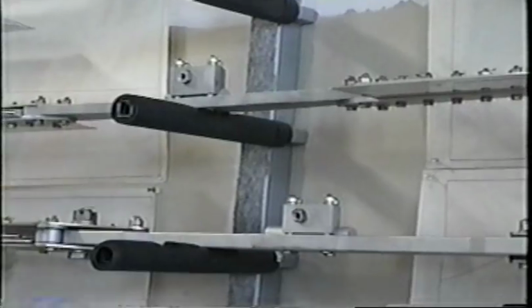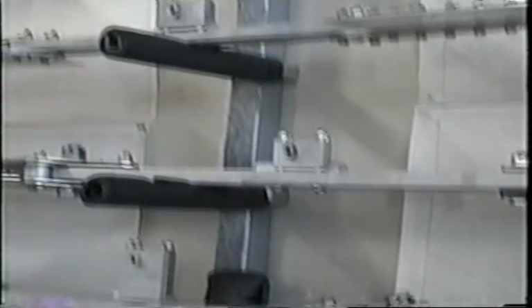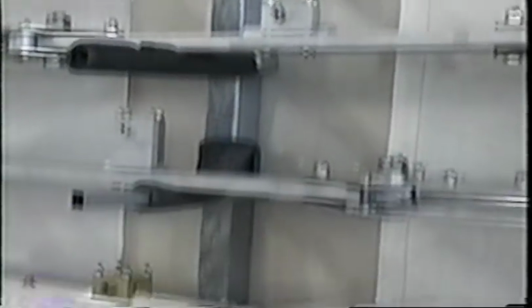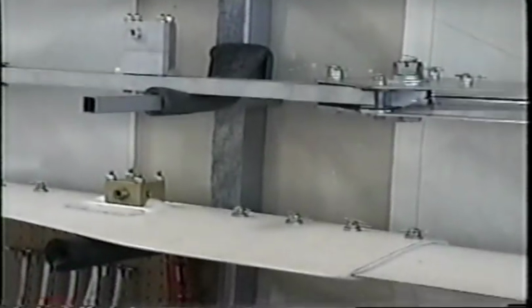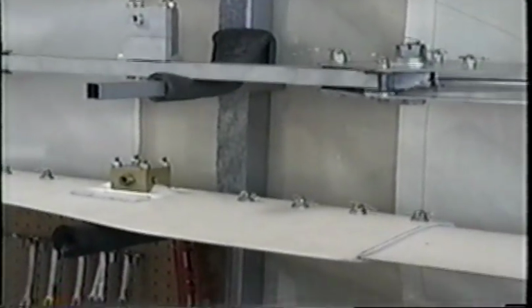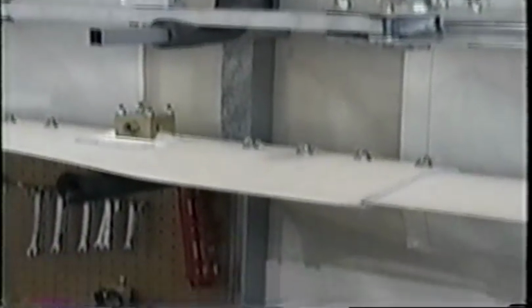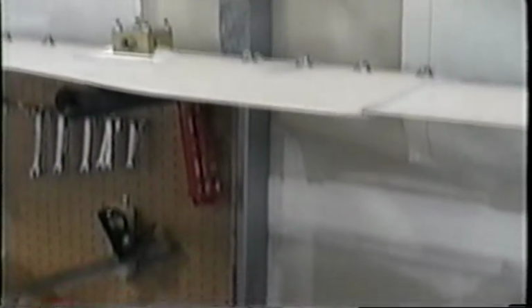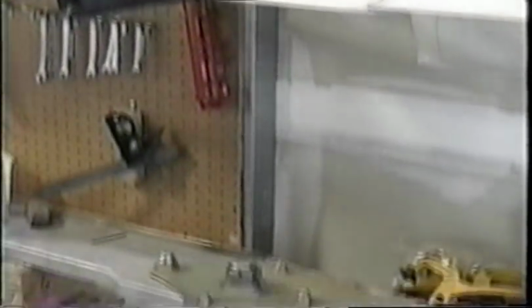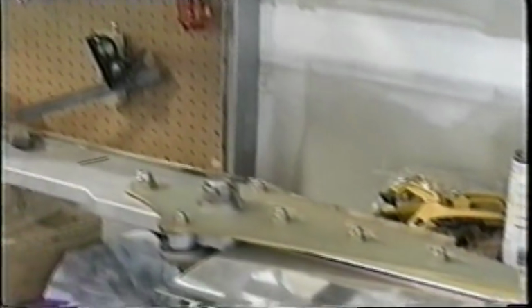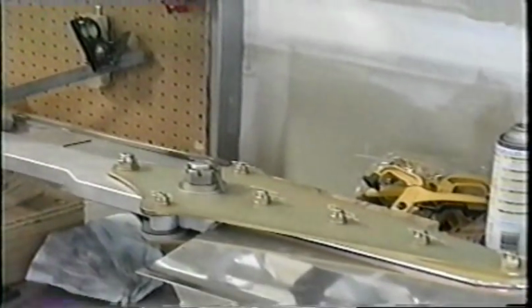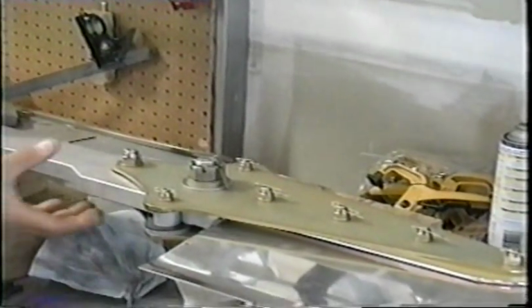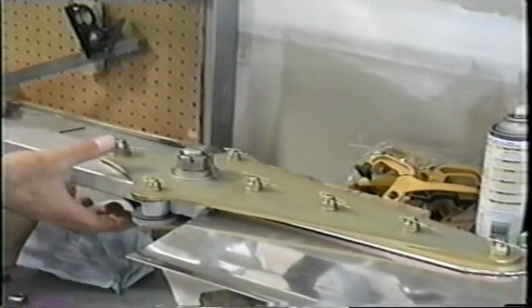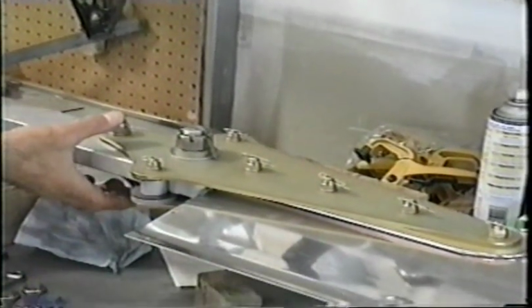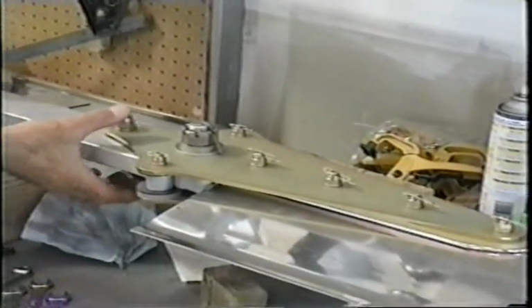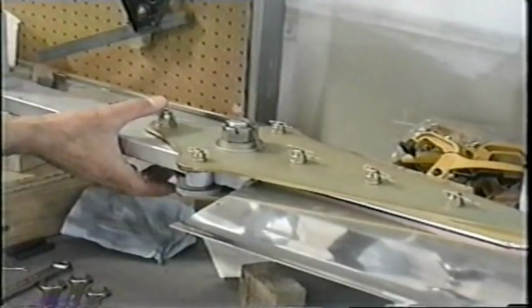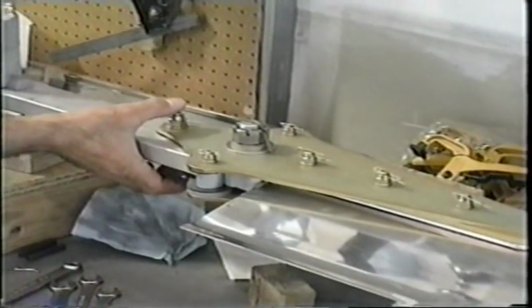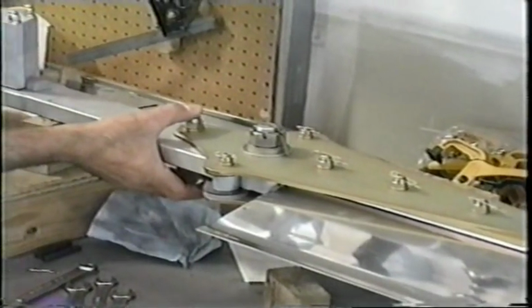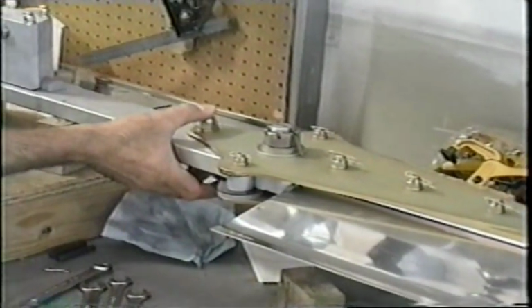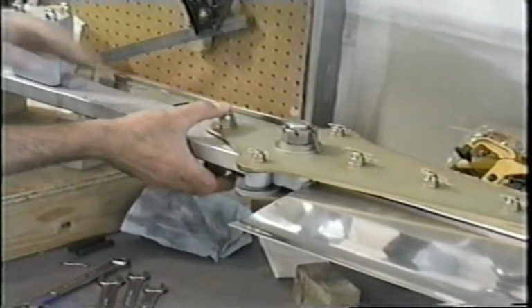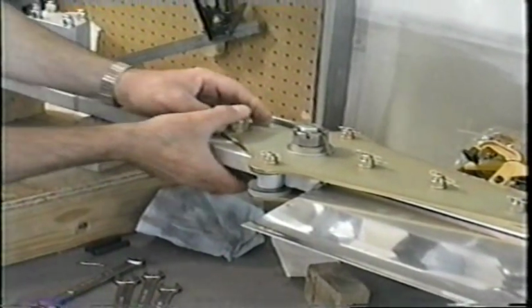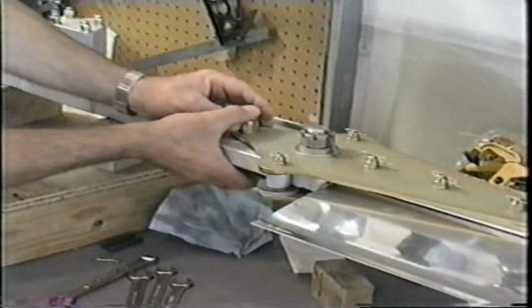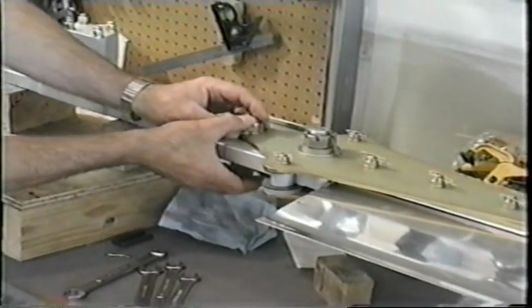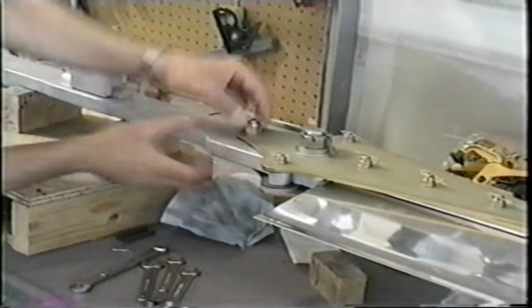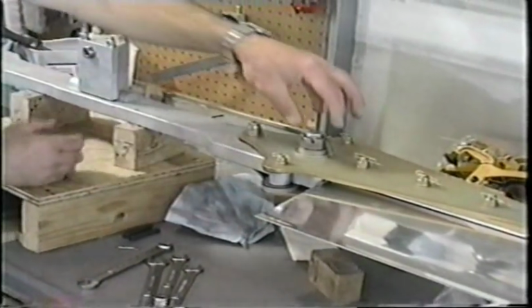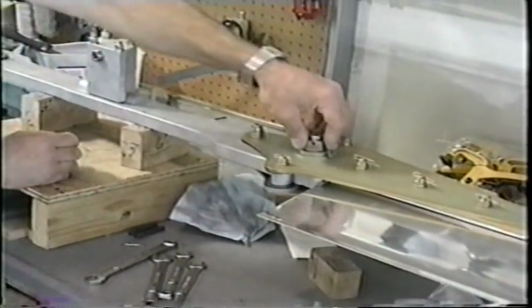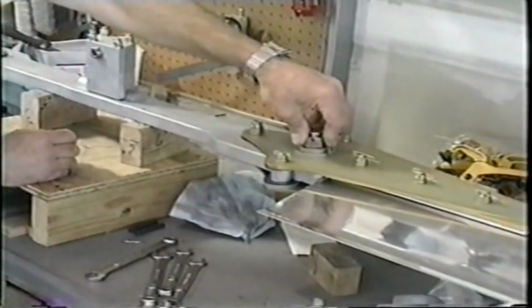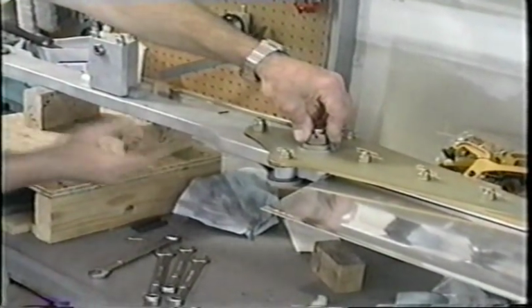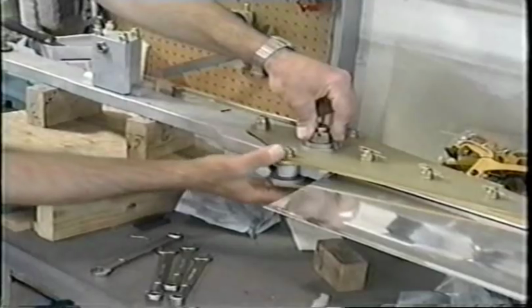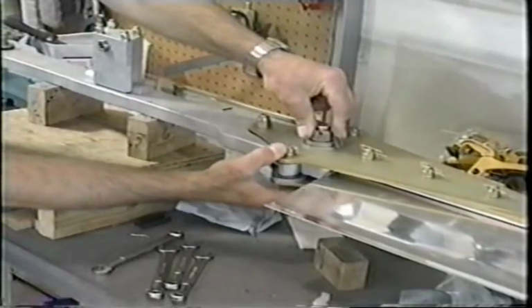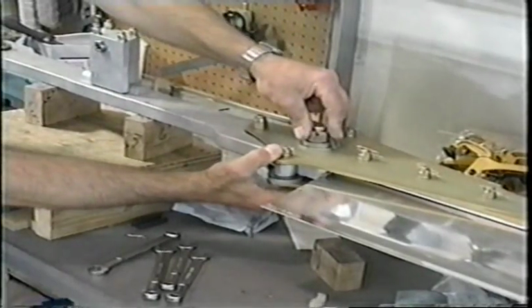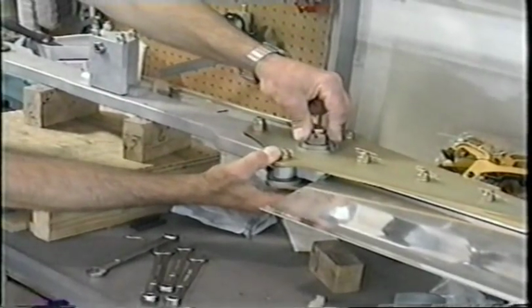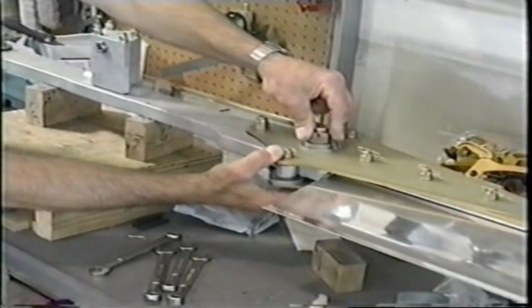Now coming down here on an adjustable pitch hub bar, we have this one able to move floating, and this is a ball that floats as well.